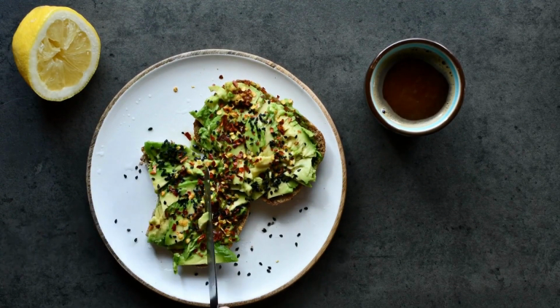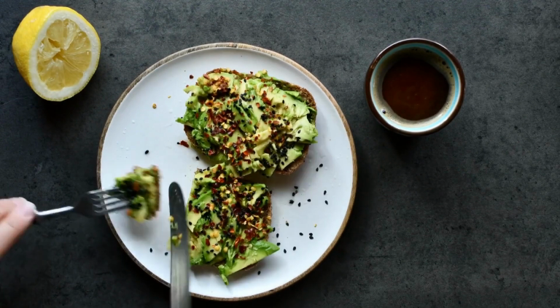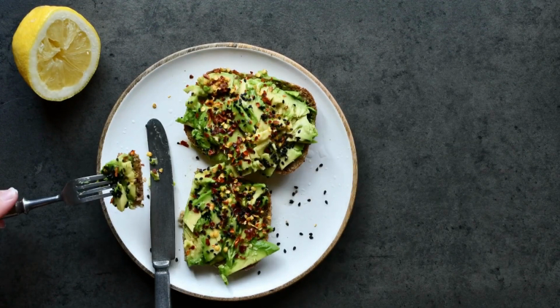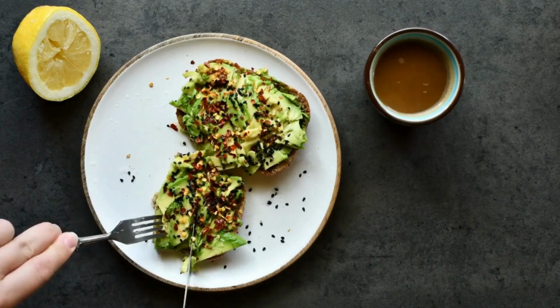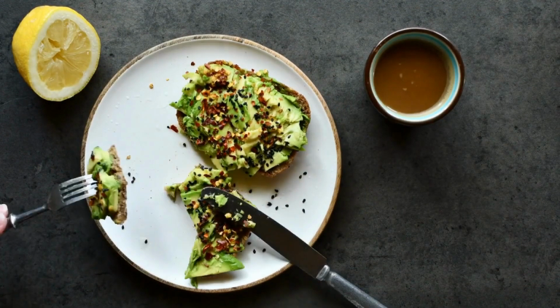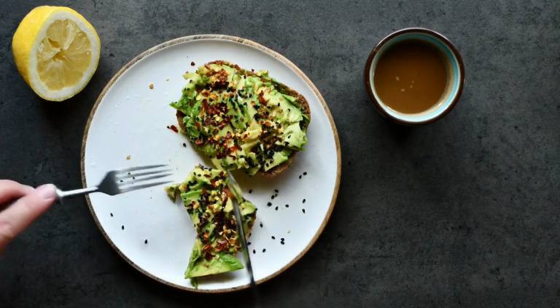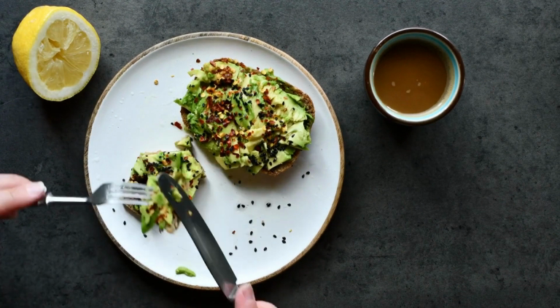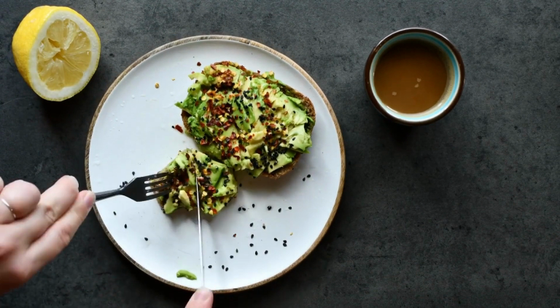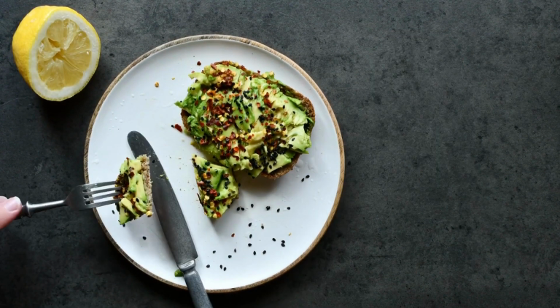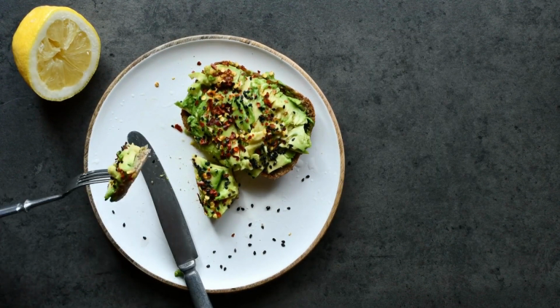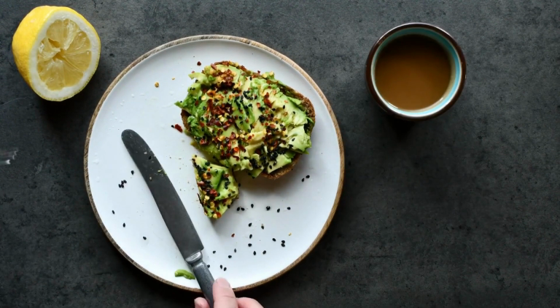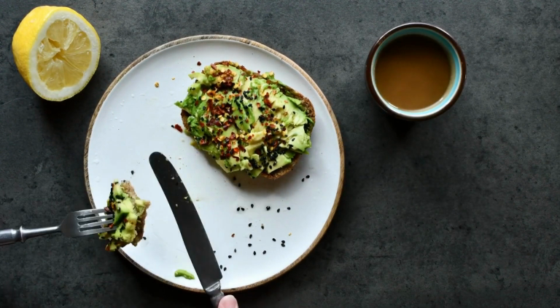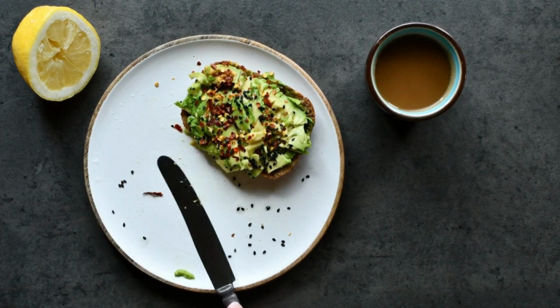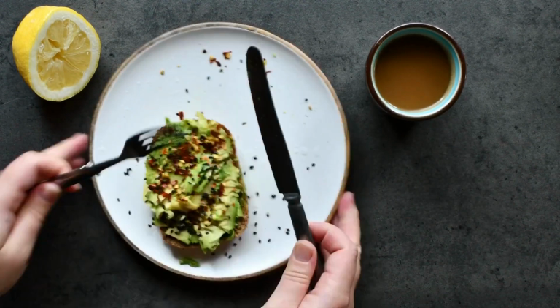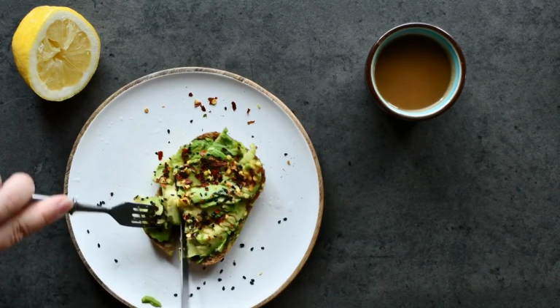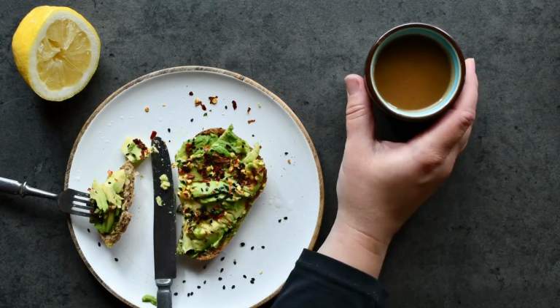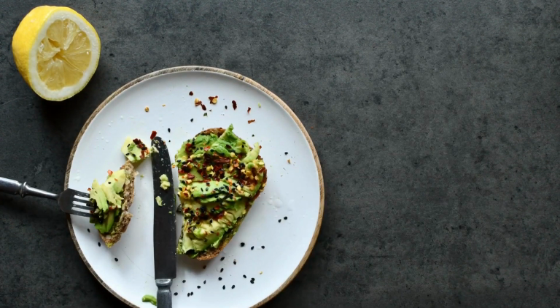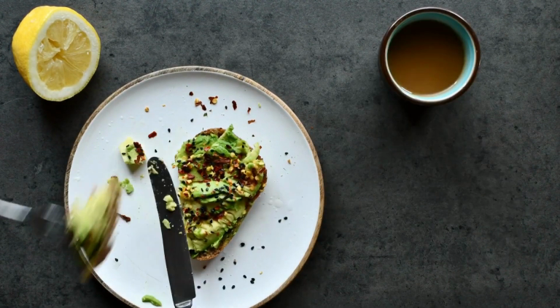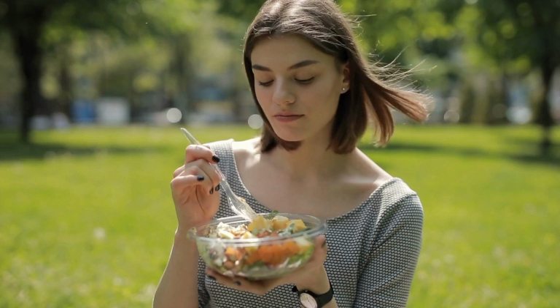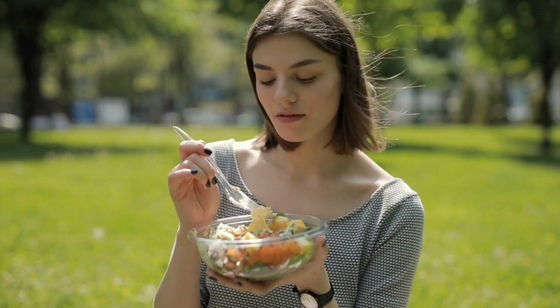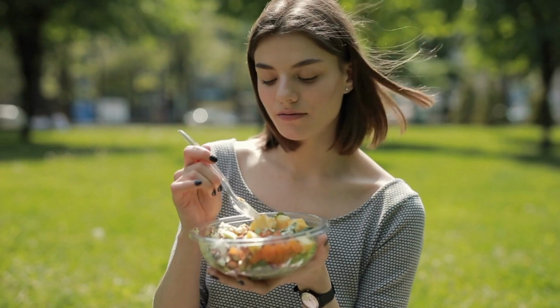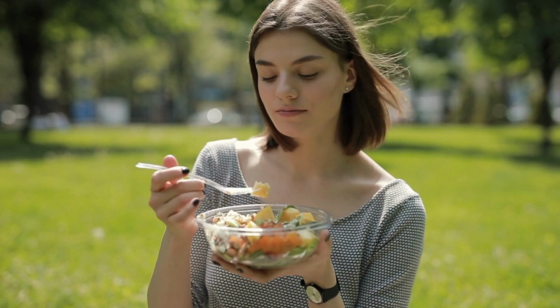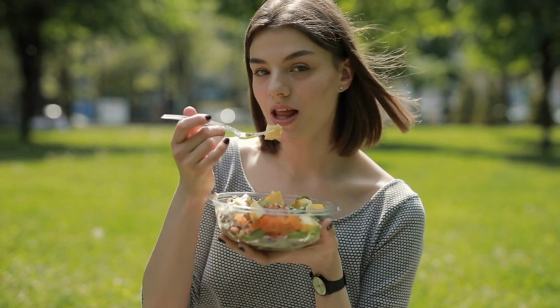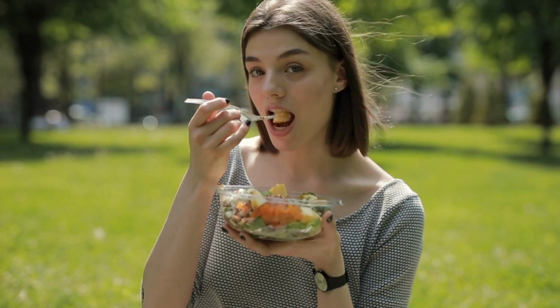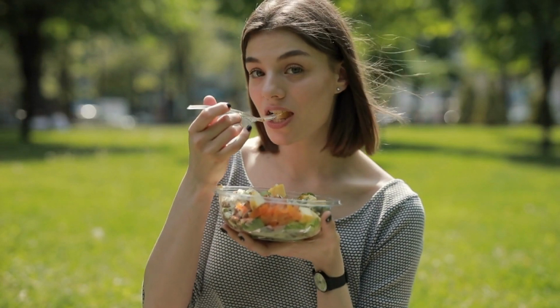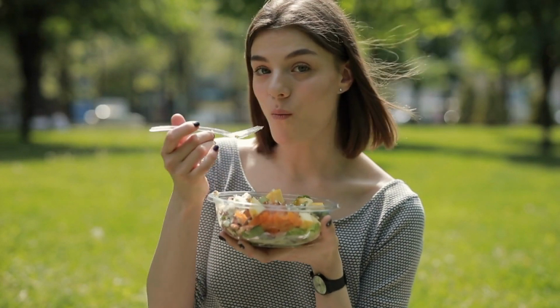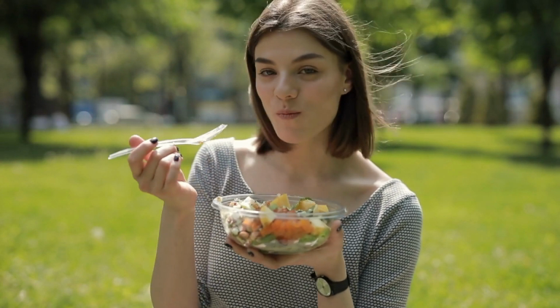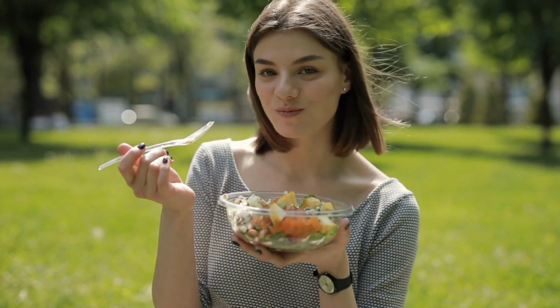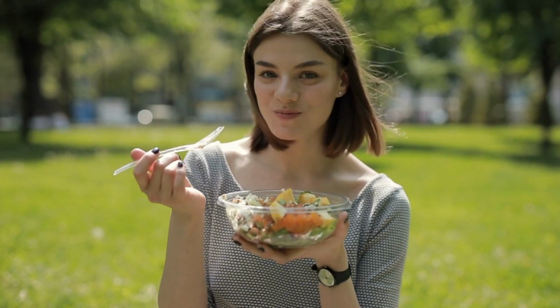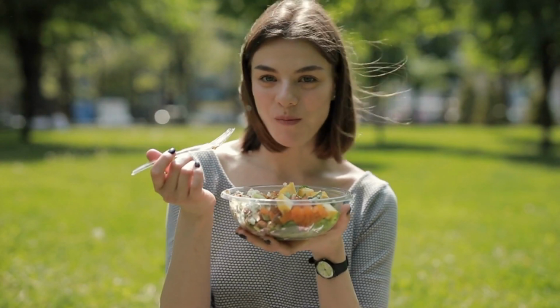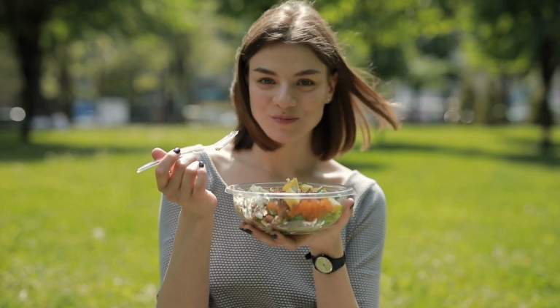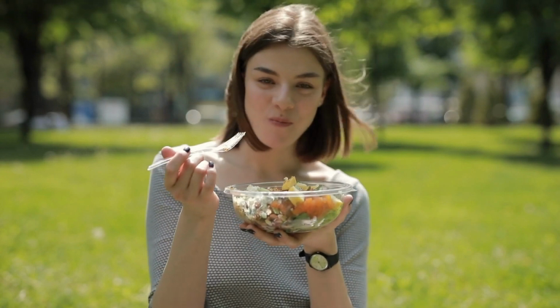Tip 4: Healthy fats. Incorporate healthy fats — like avocados, nuts, and olive oil — into your meals. These fats not only boost the flavor but also aid in the absorption of certain nutrients and help keep you satisfied.